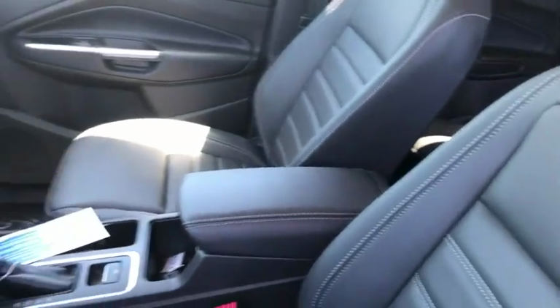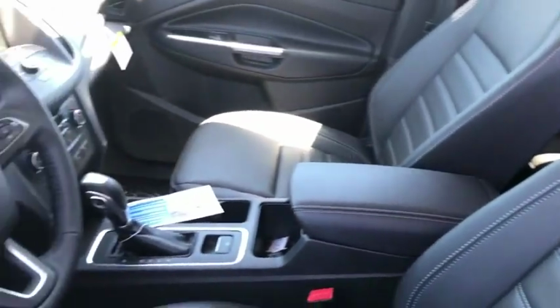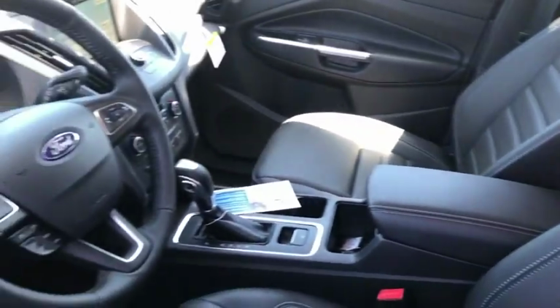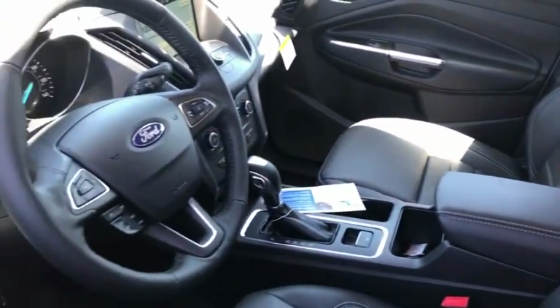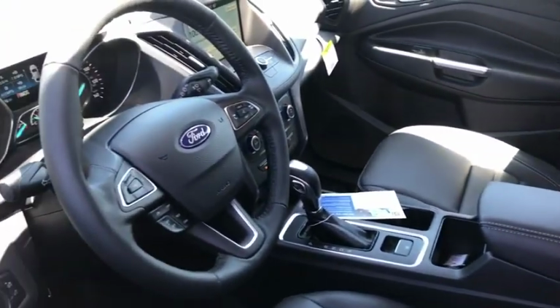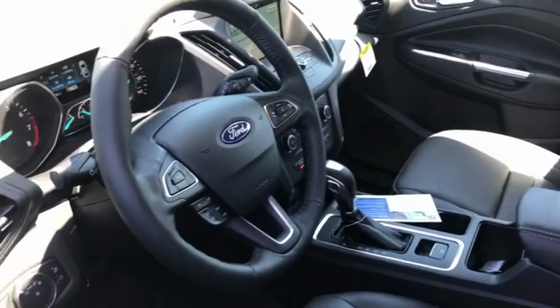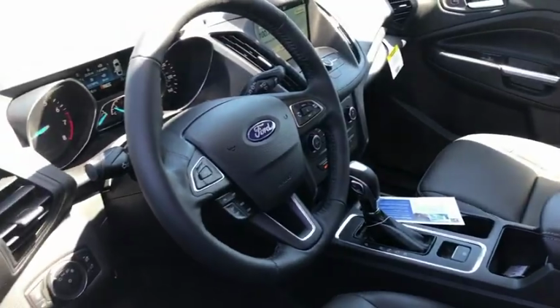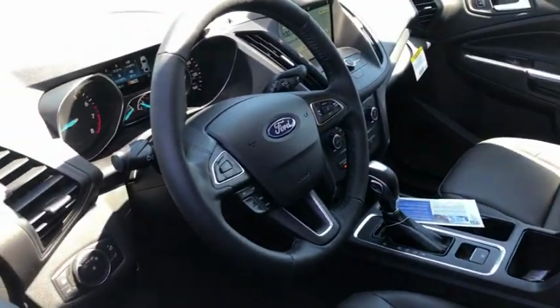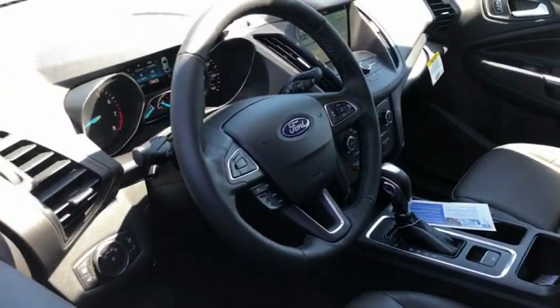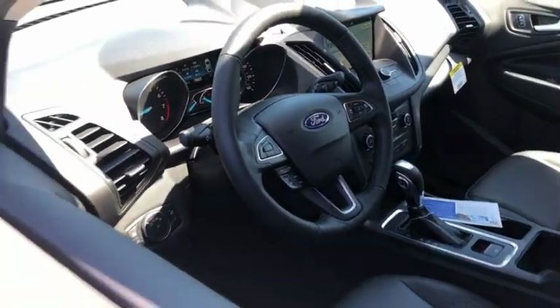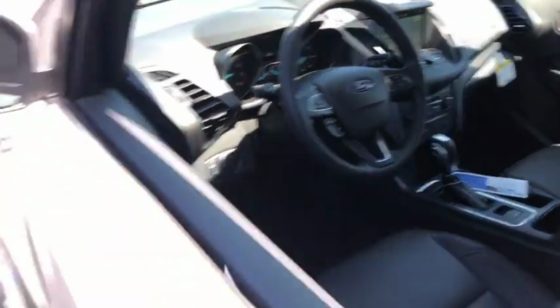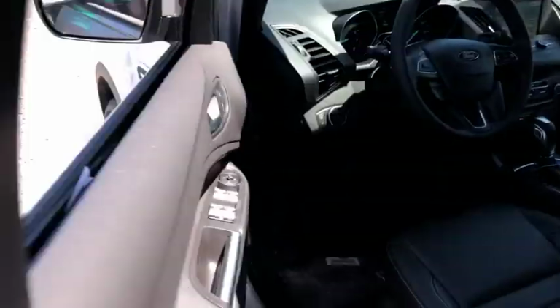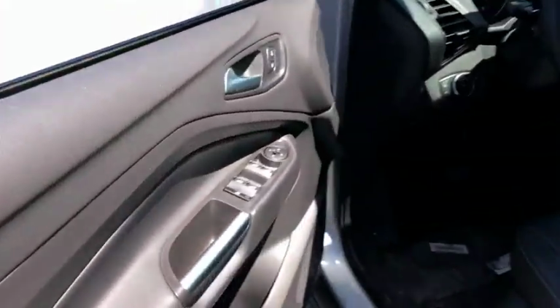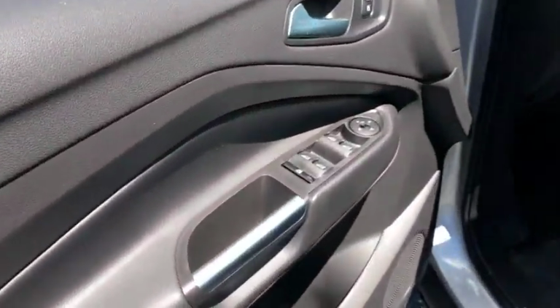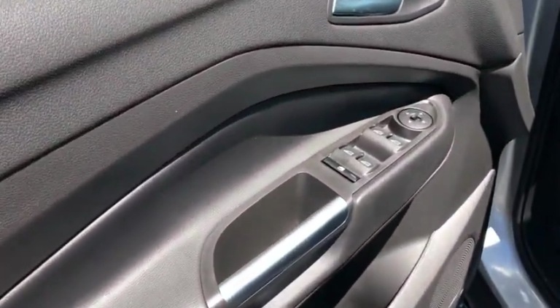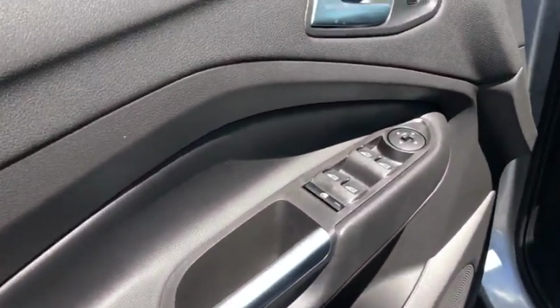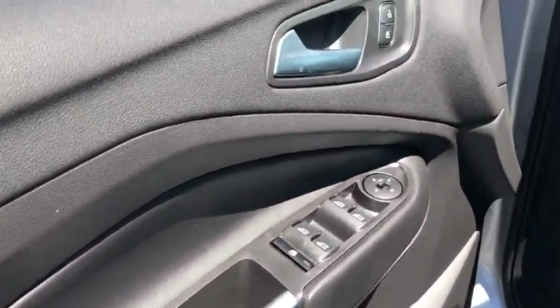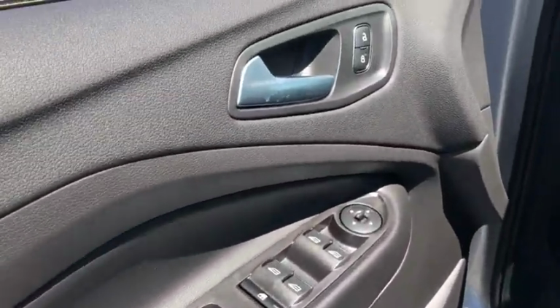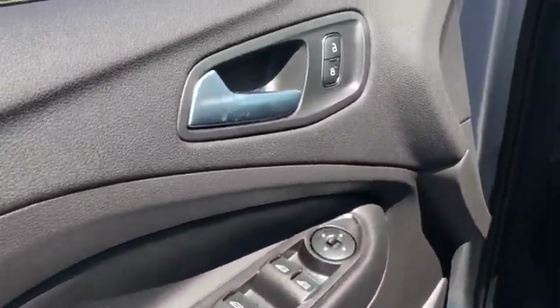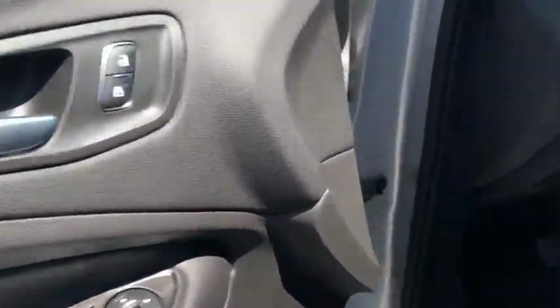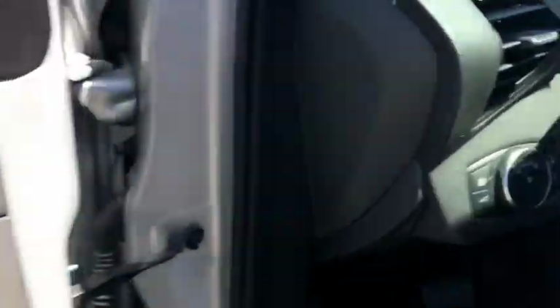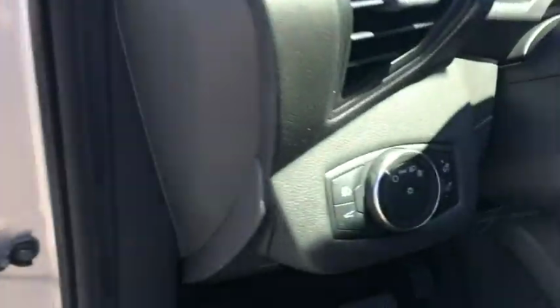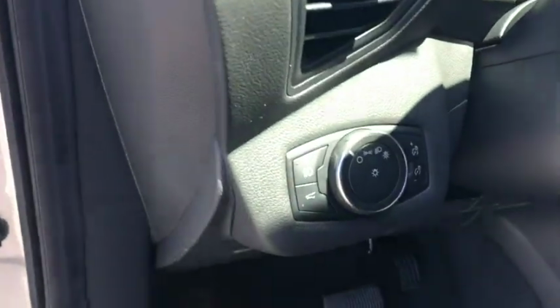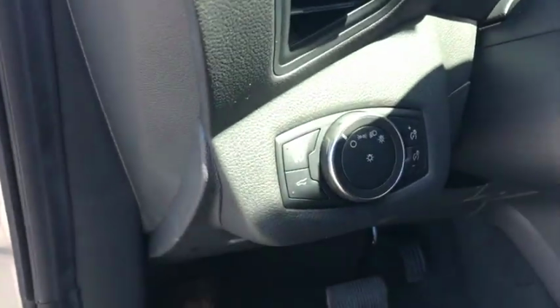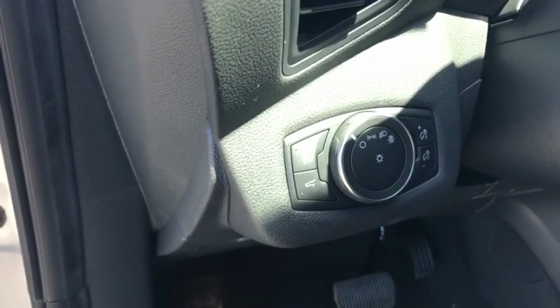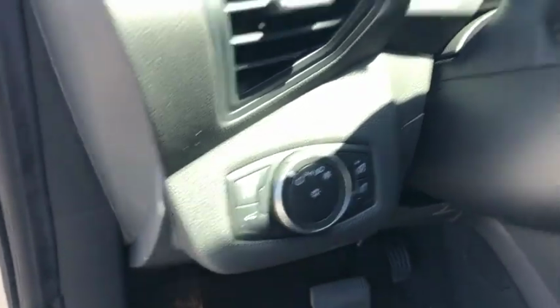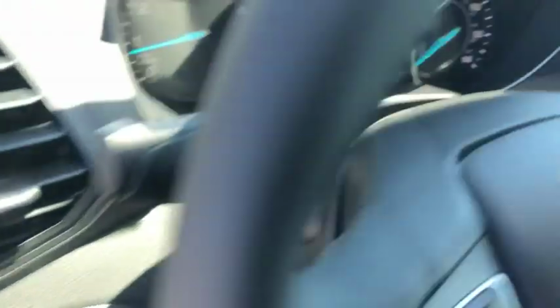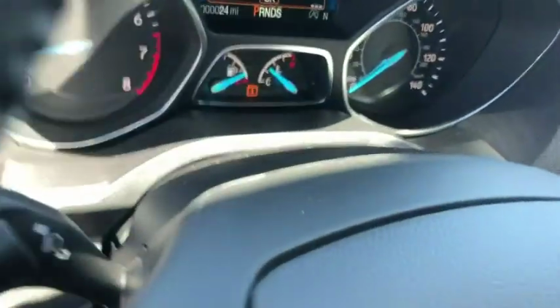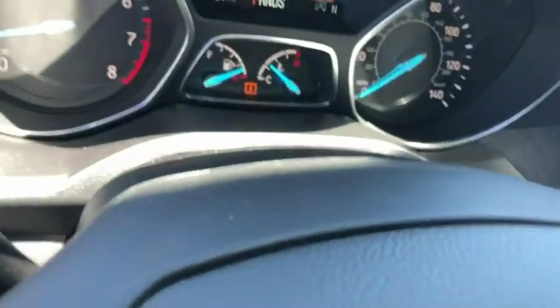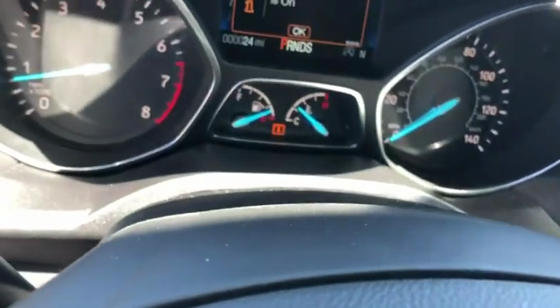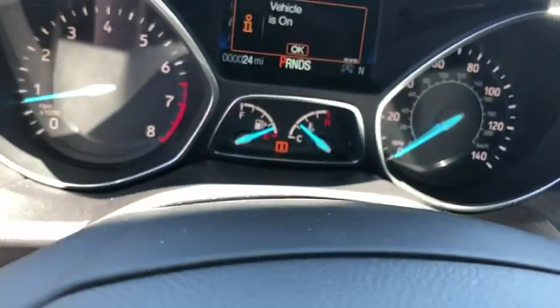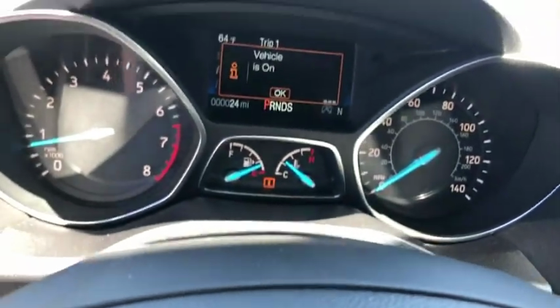Anti-lock braking system, Bluetooth, leather-wrapped steering wheel, adjustable steering wheel, driver airbag, power steering, aluminum wheels.